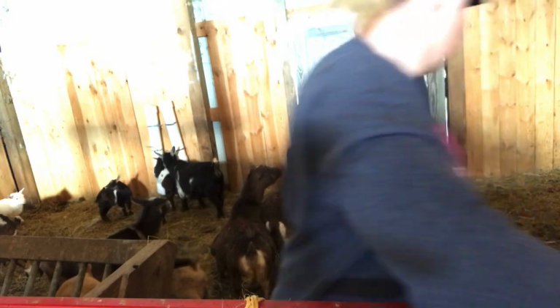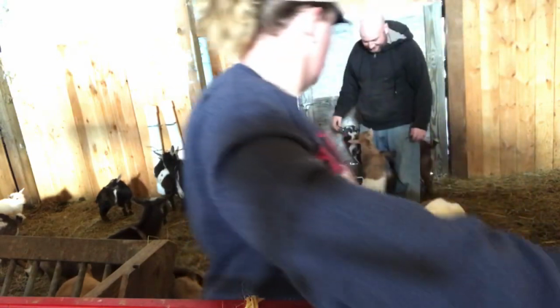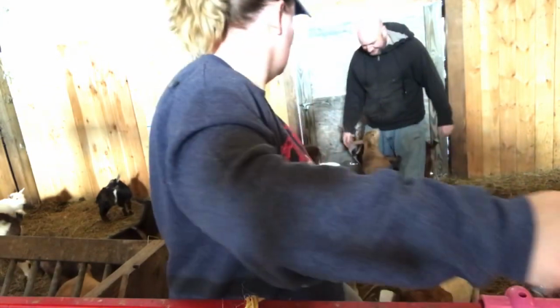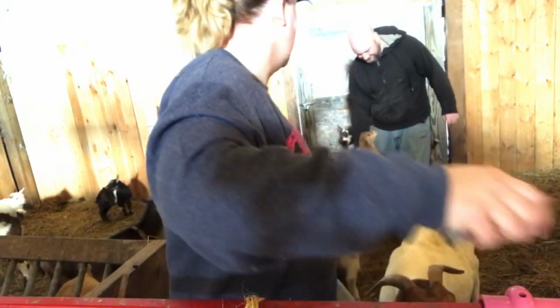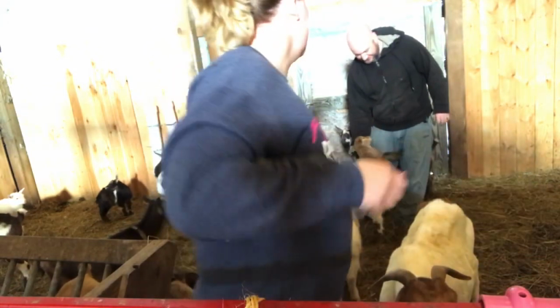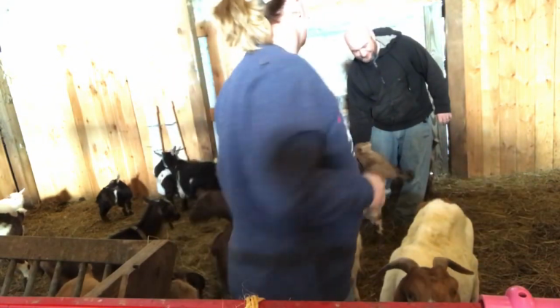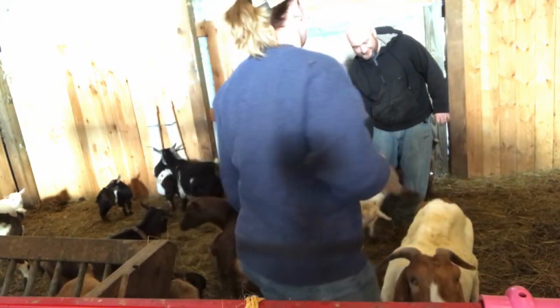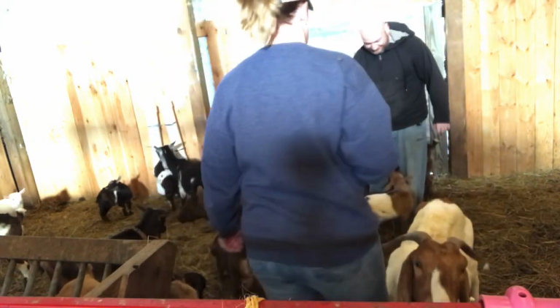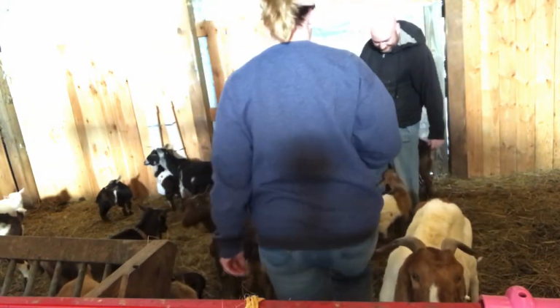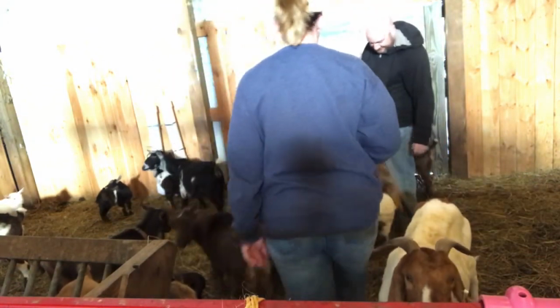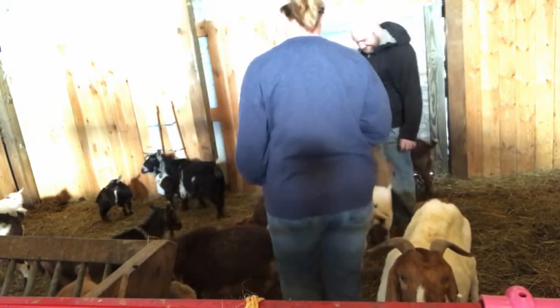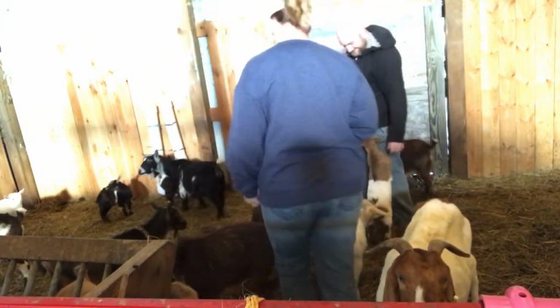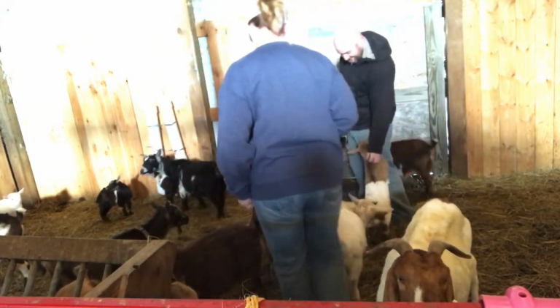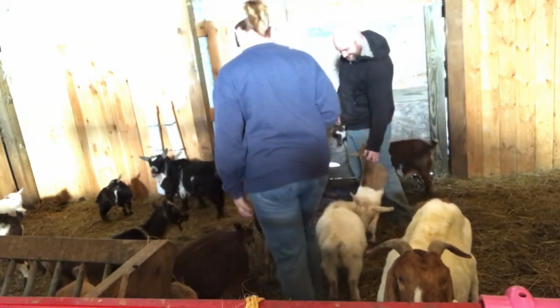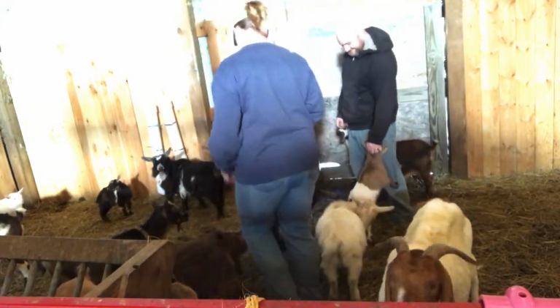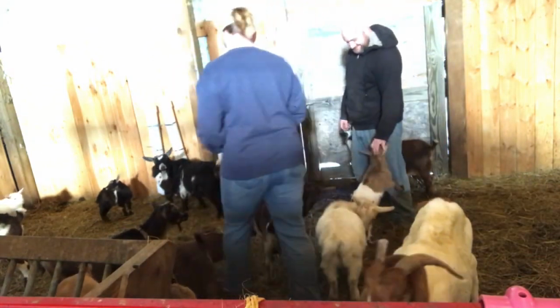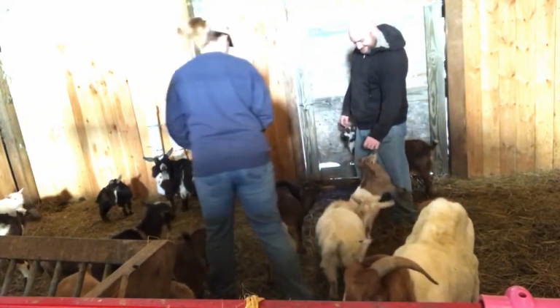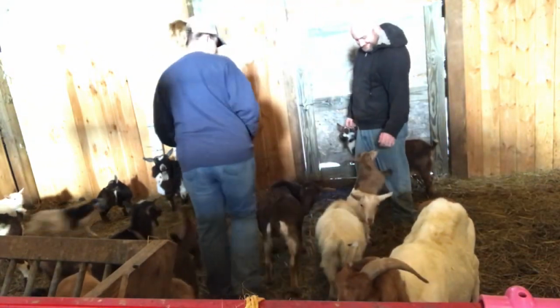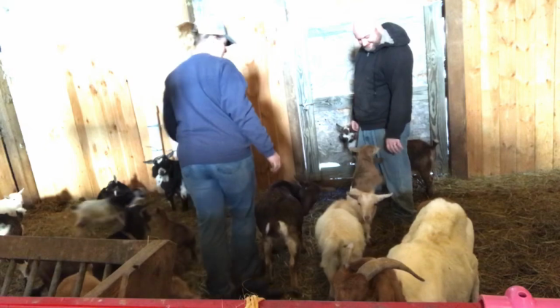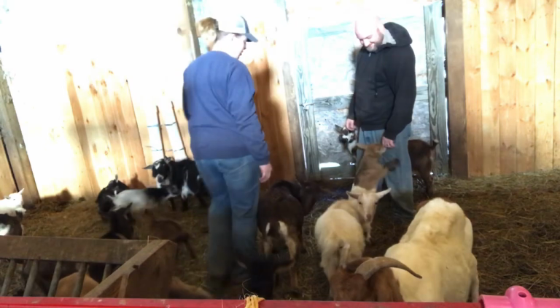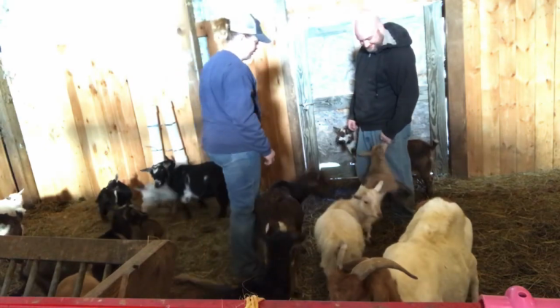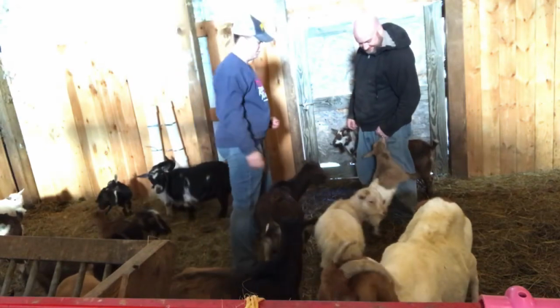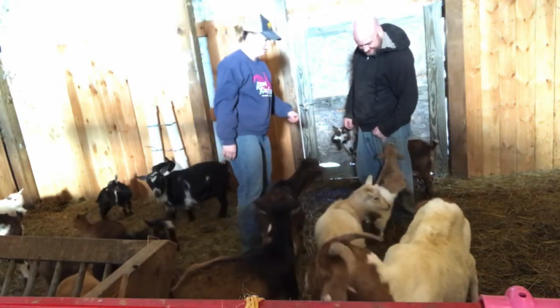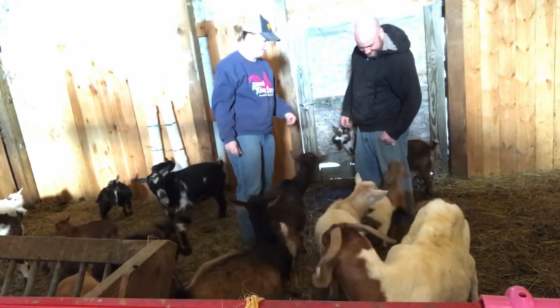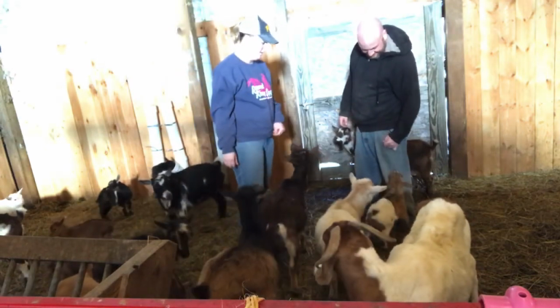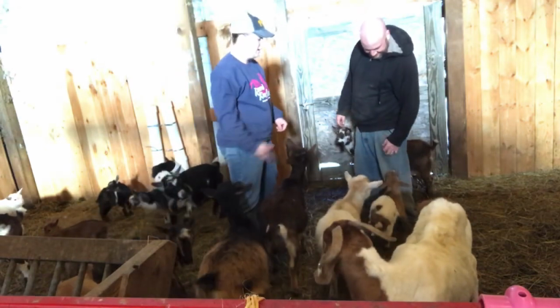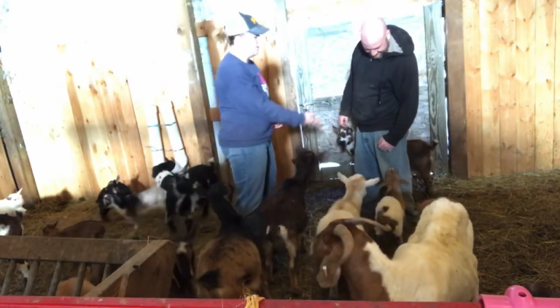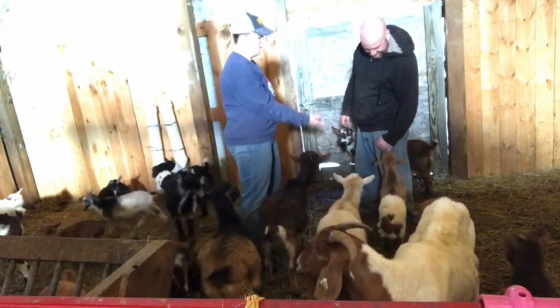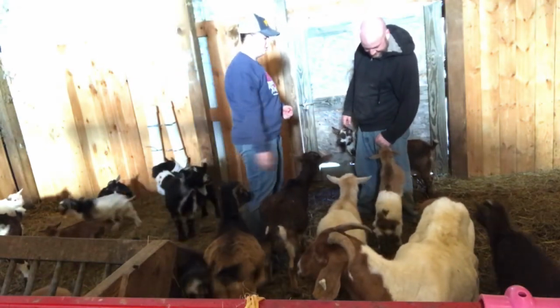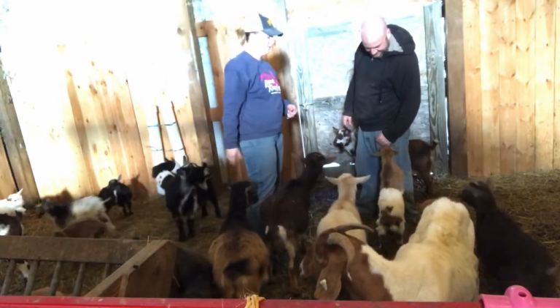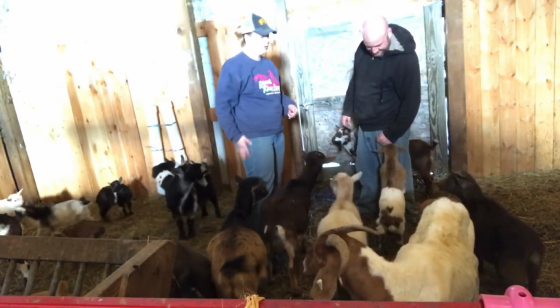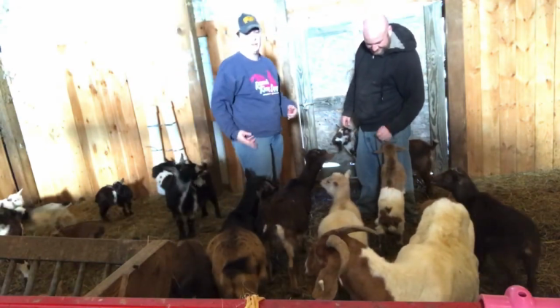This guy is just so friendly — he is going to be such a nice little wether. He'd rather be a wether but he'll be good for it because he's so friendly.